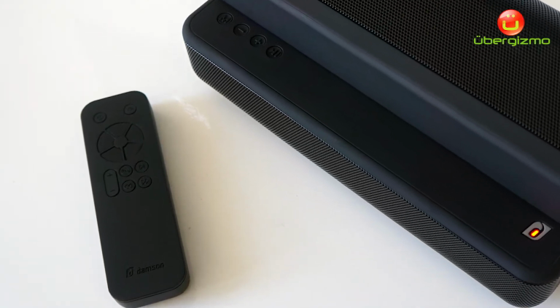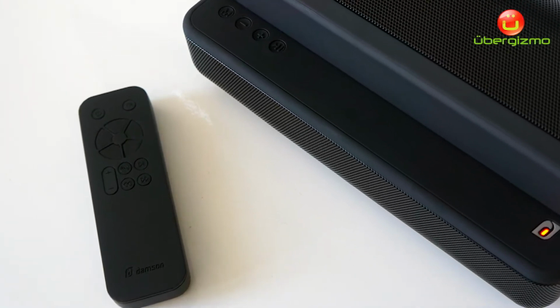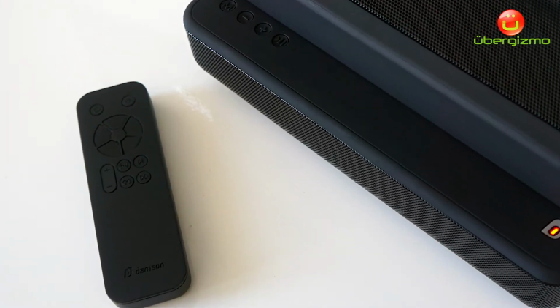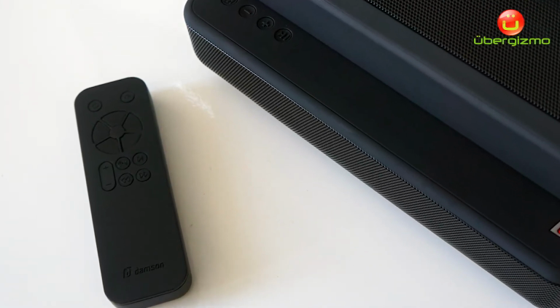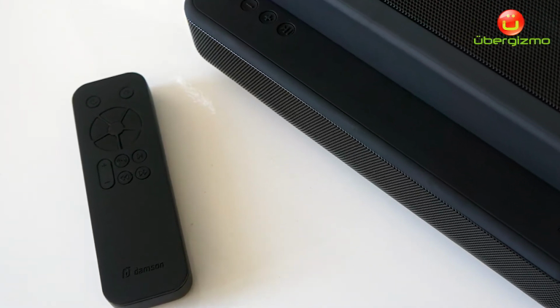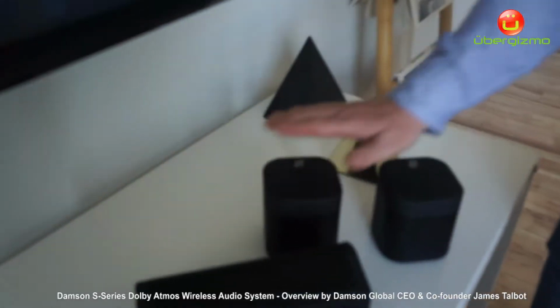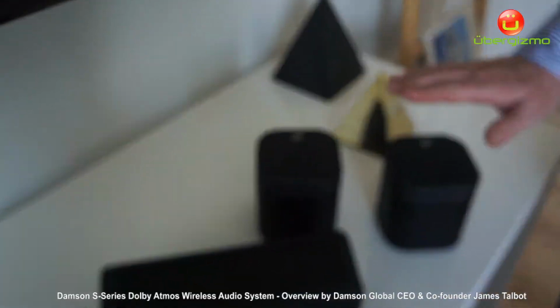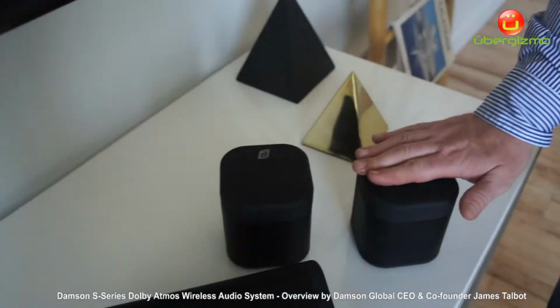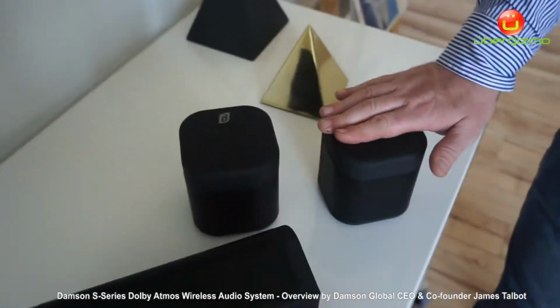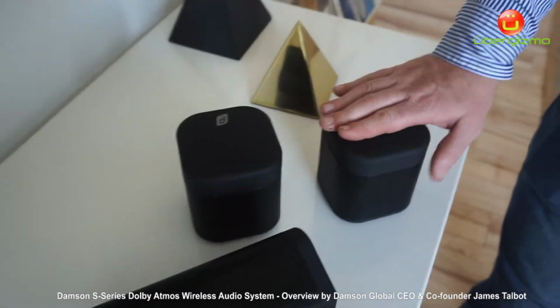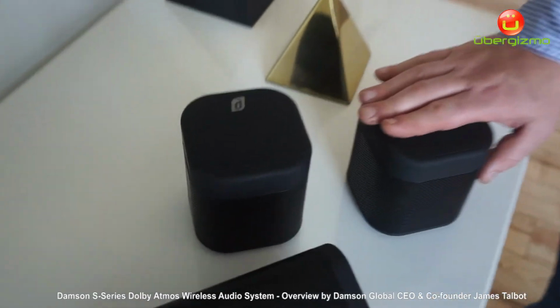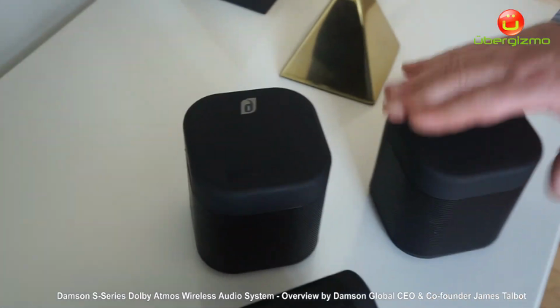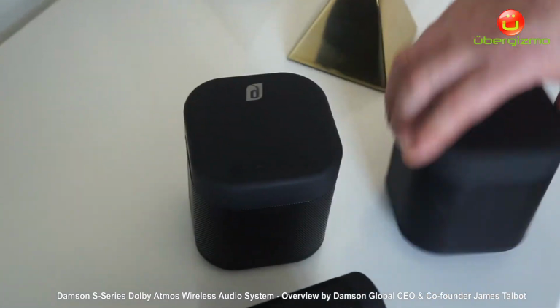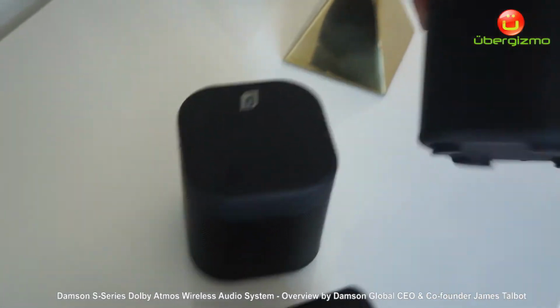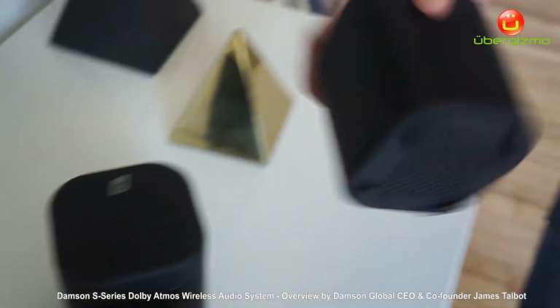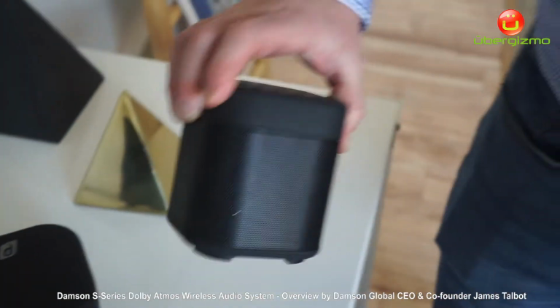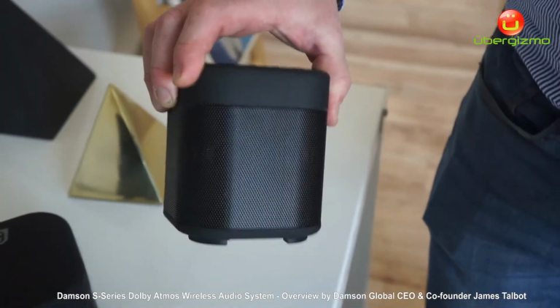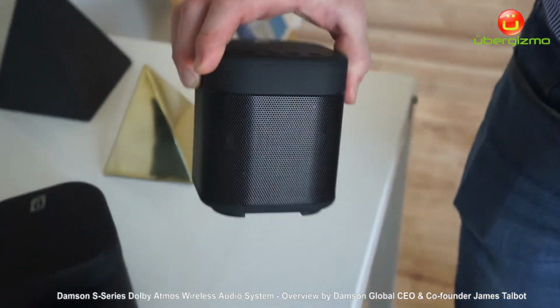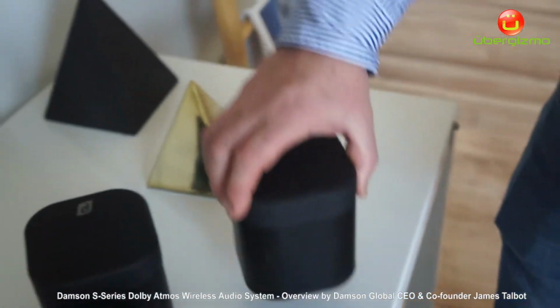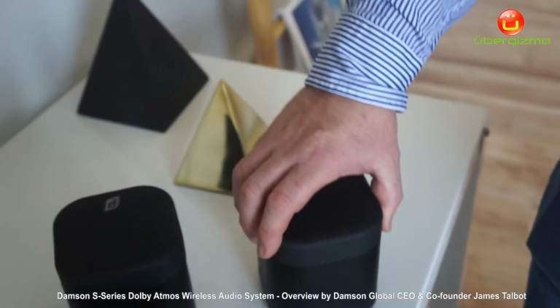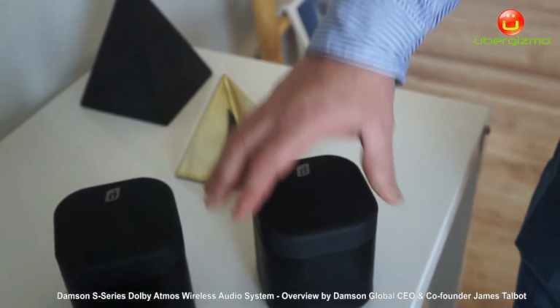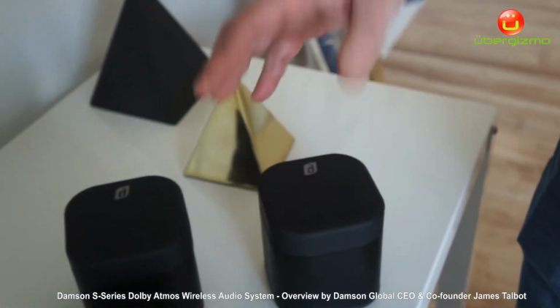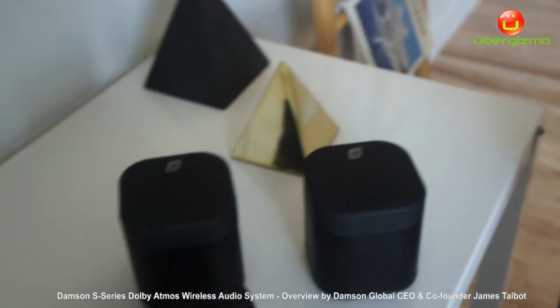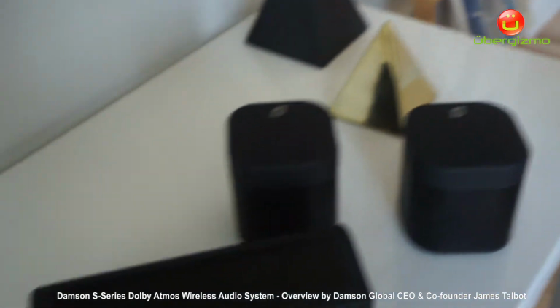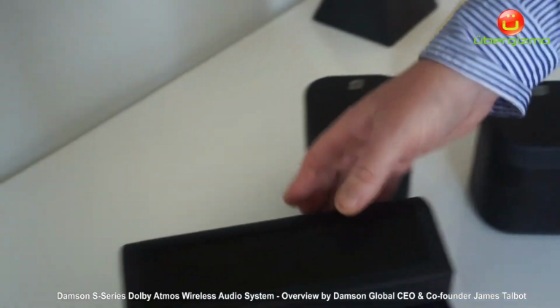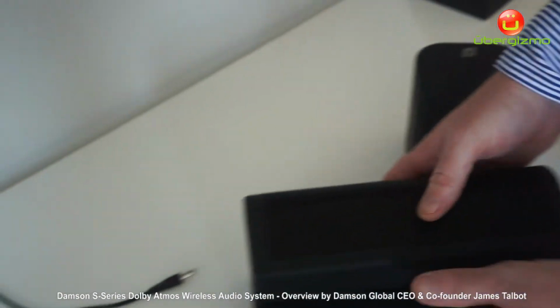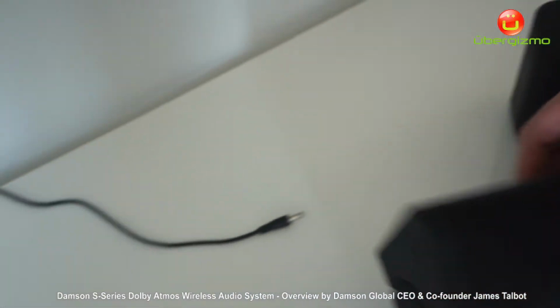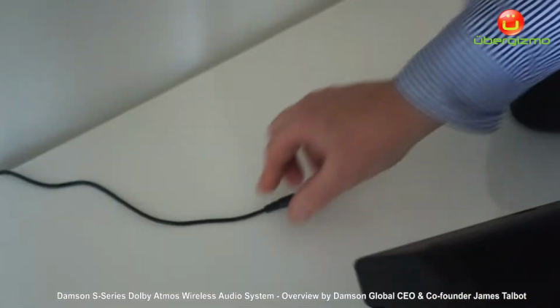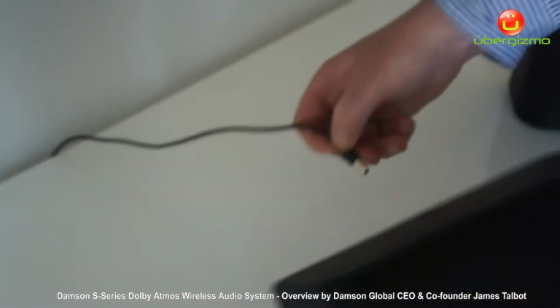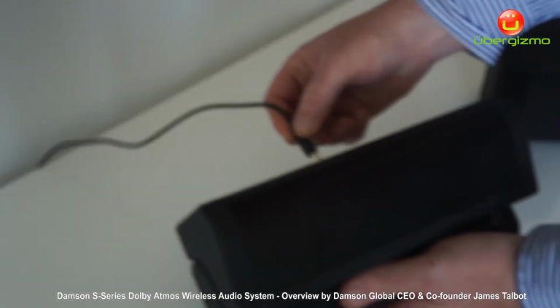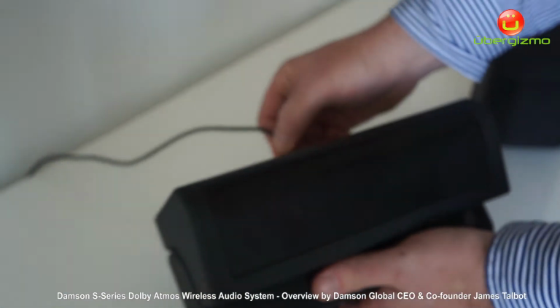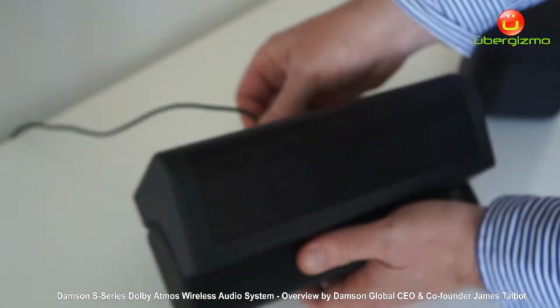We have cubes — the cubes create the rear channel left and right surround sound. These are wireless. The whole system is wireless; the only thing you will need is a power cable, which simply plugs into the back of it.